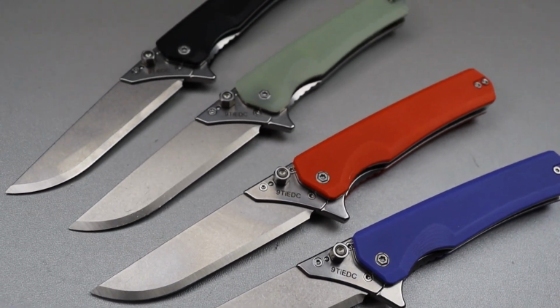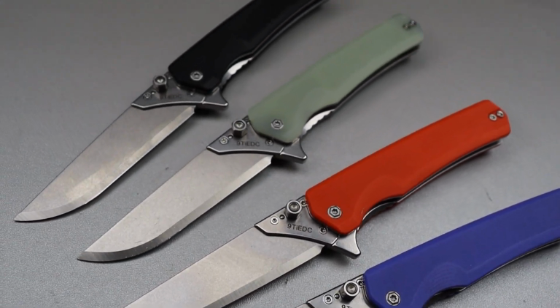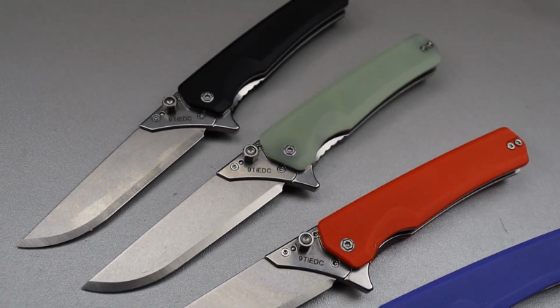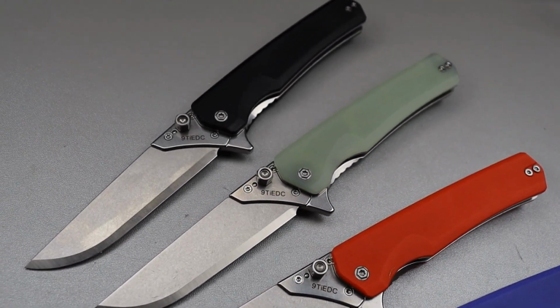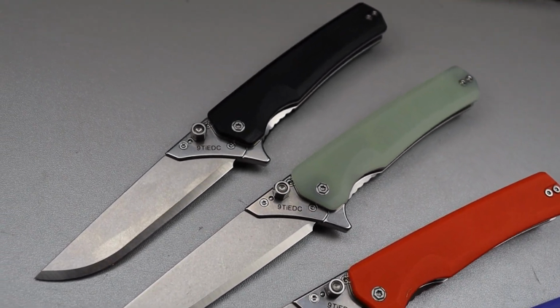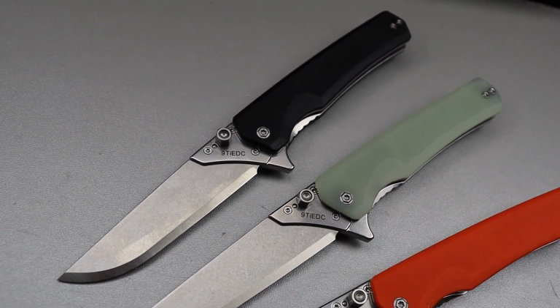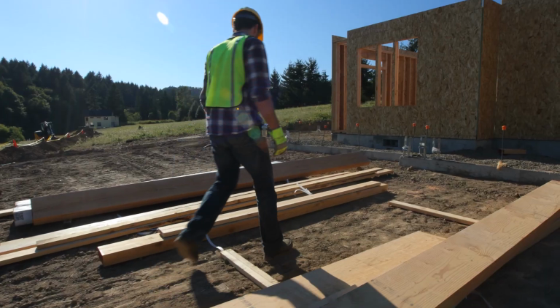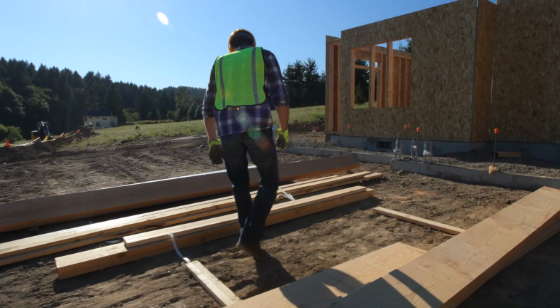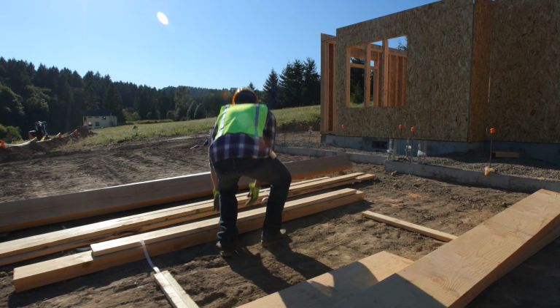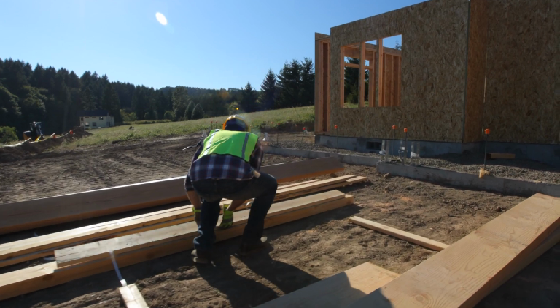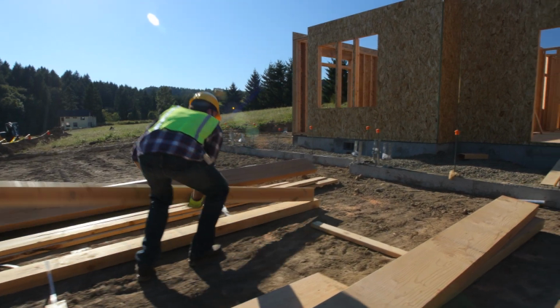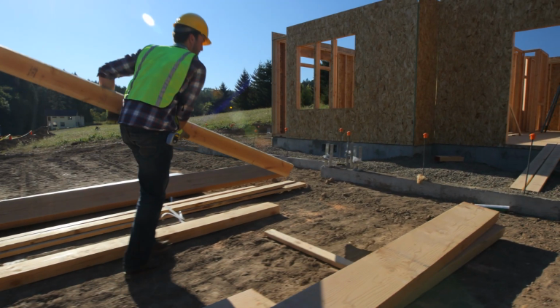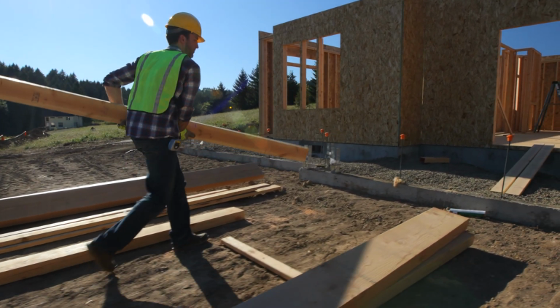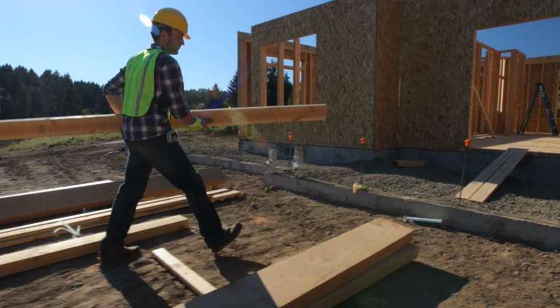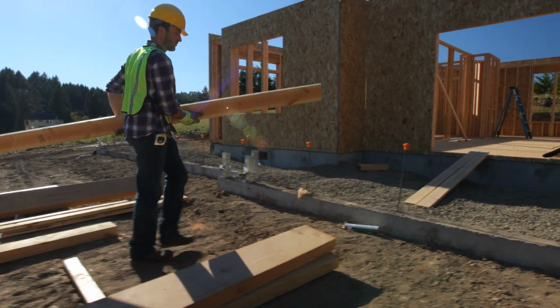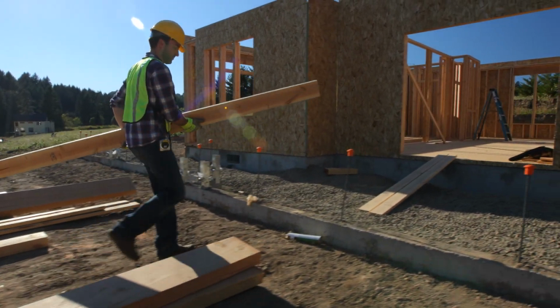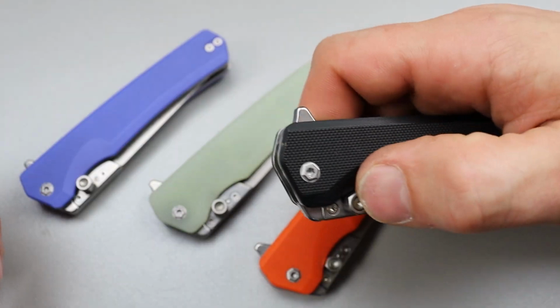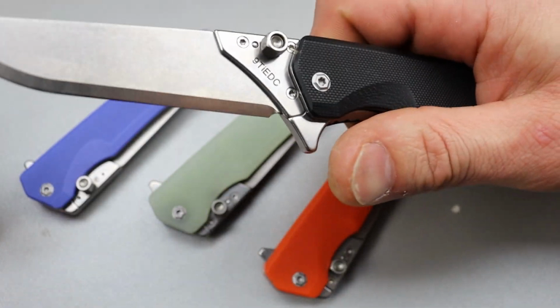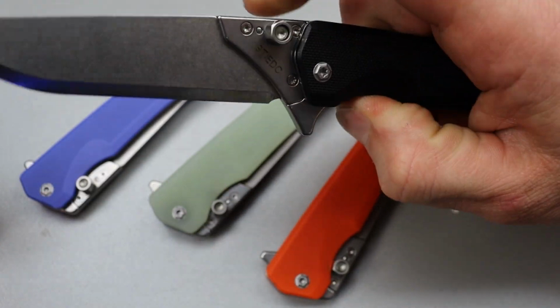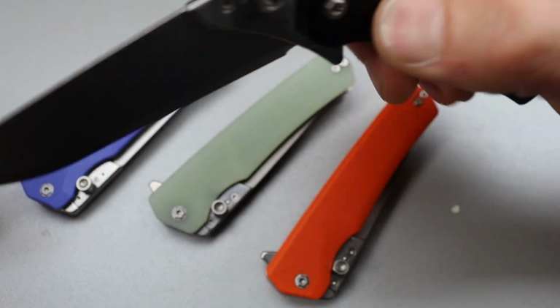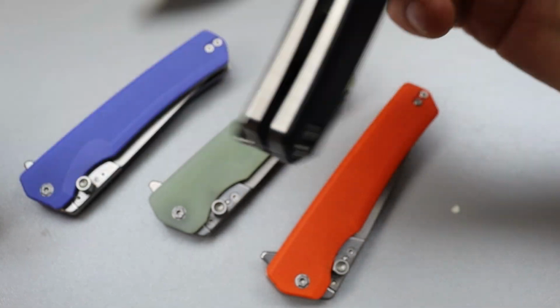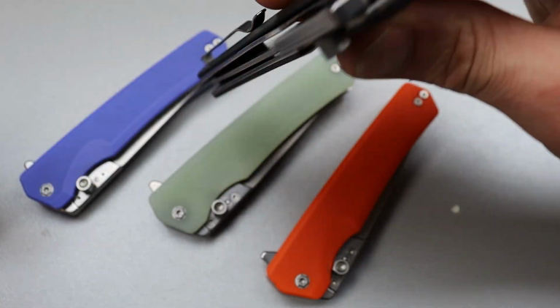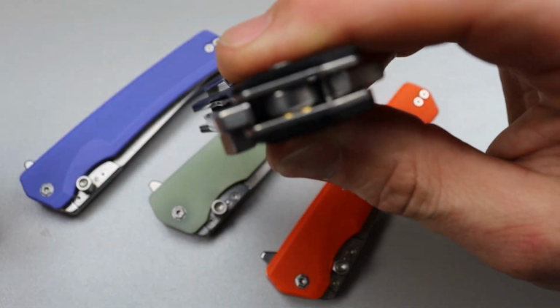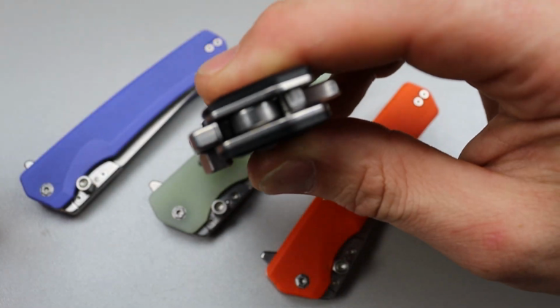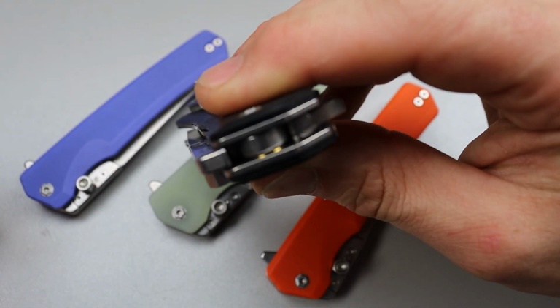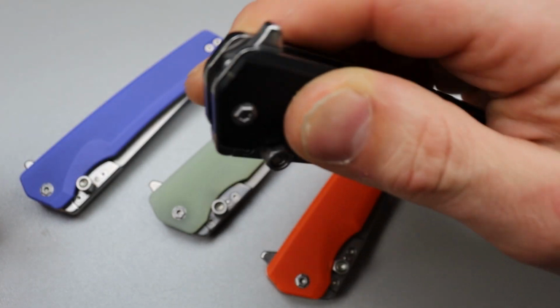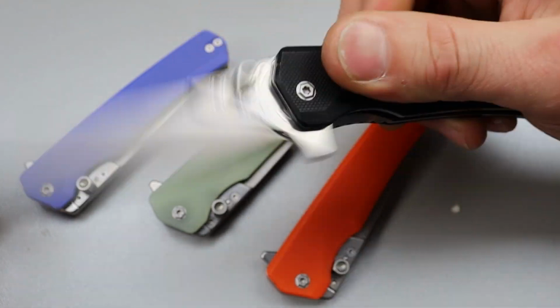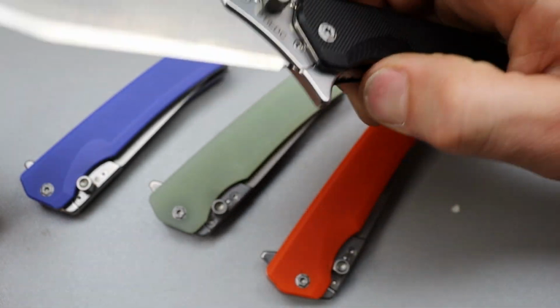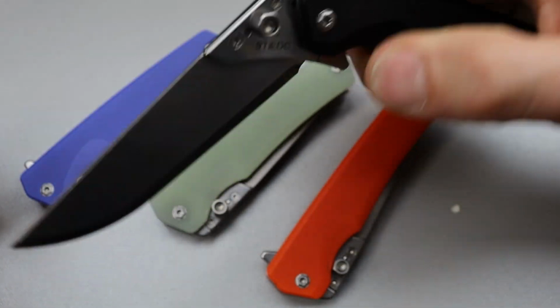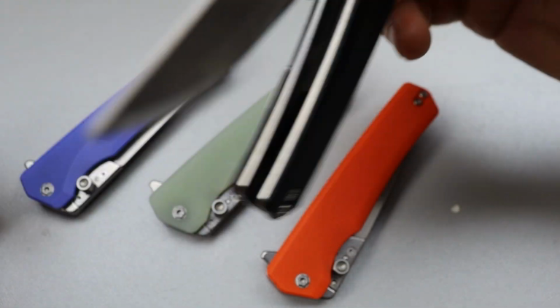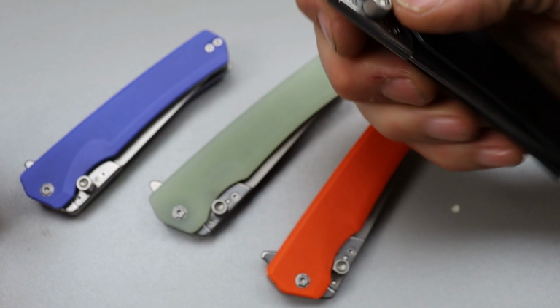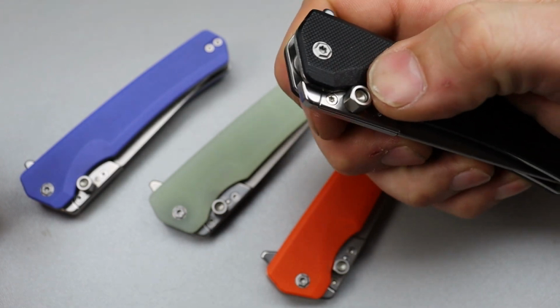I'm definitely going to be getting some for friends who do construction and stuff, because it's a modern folding knife with good action and captured bearings in the pivot, so it's very smooth.